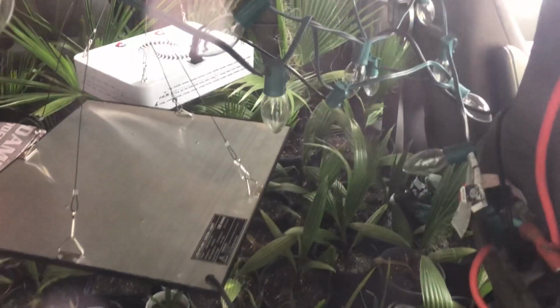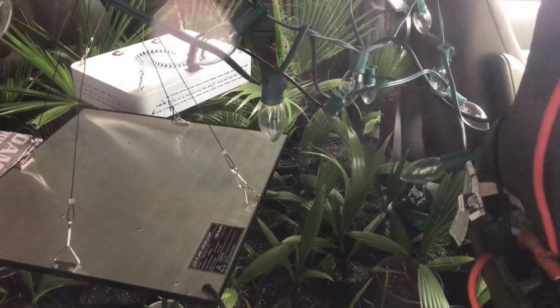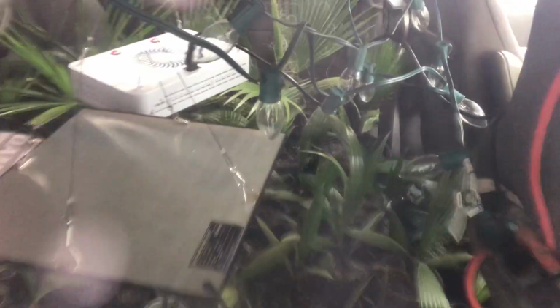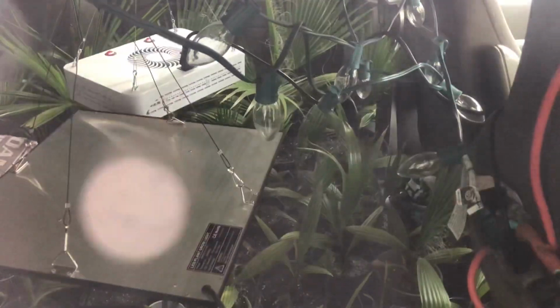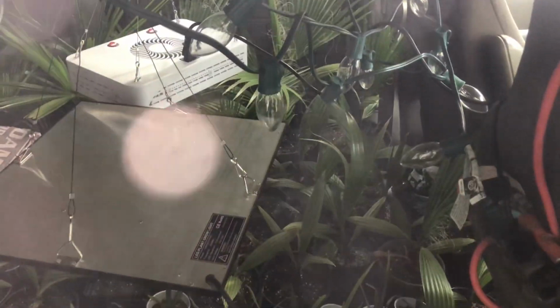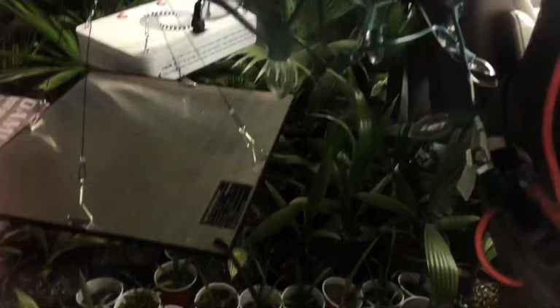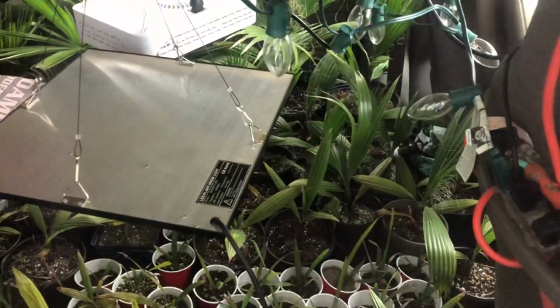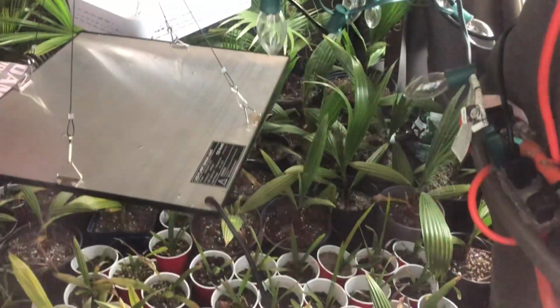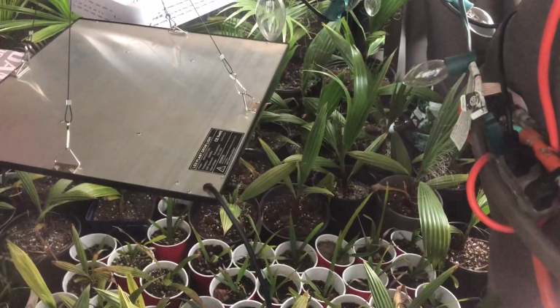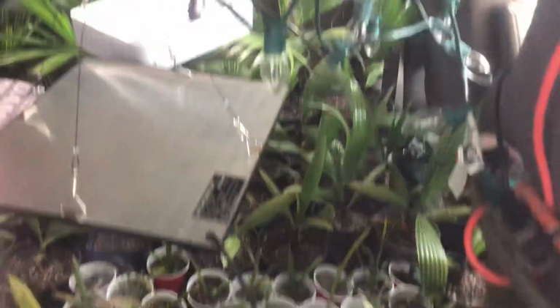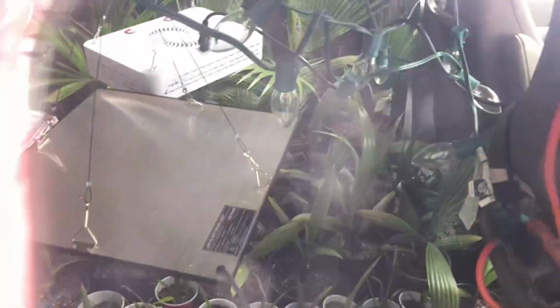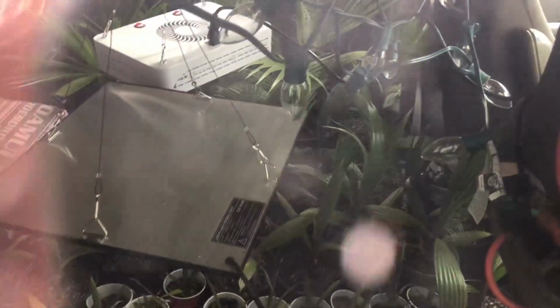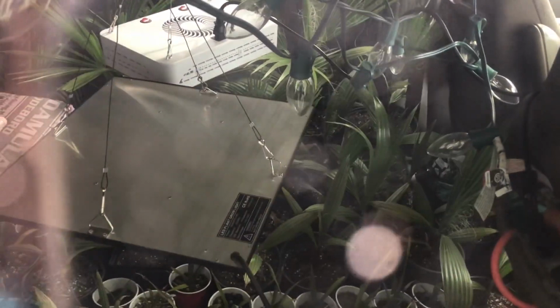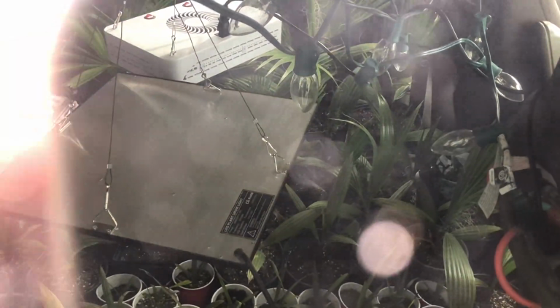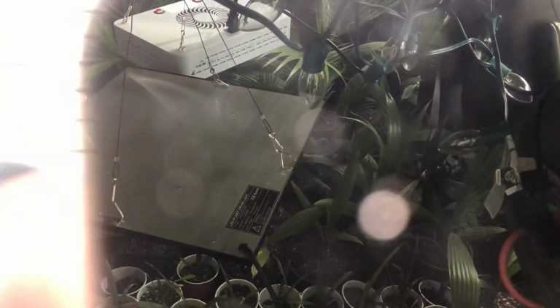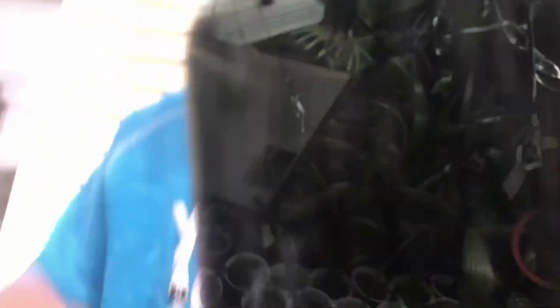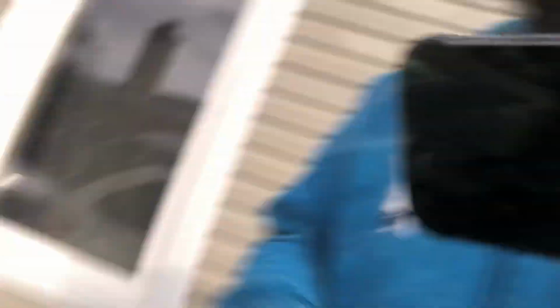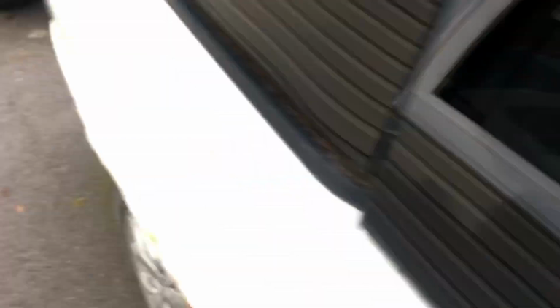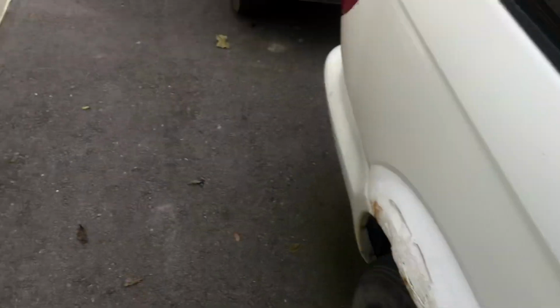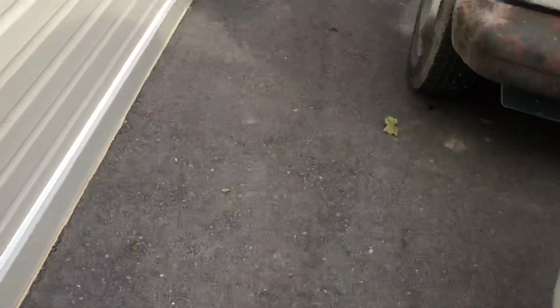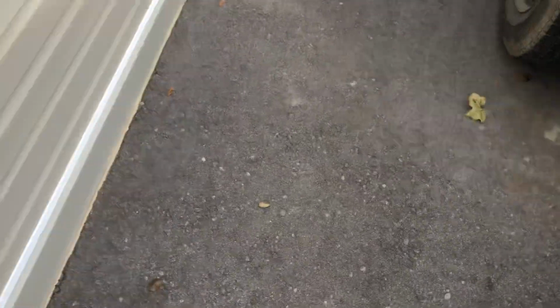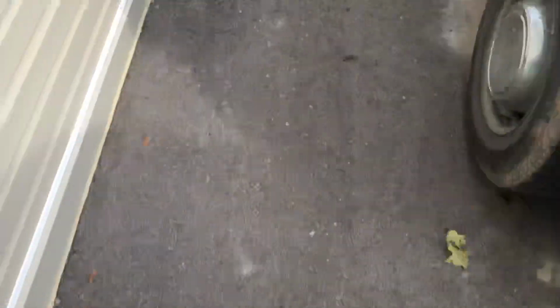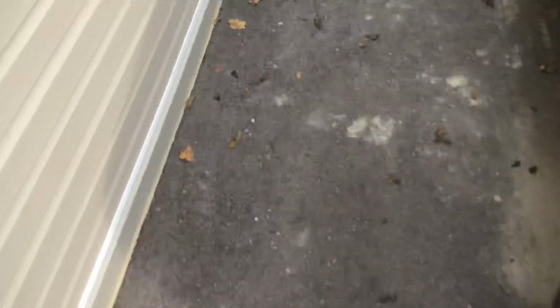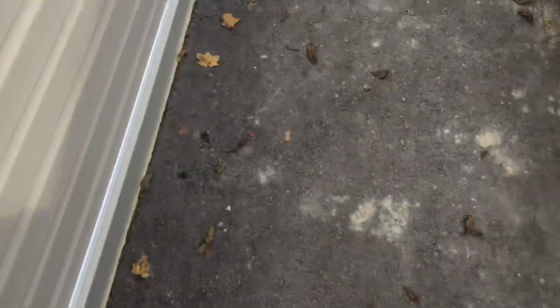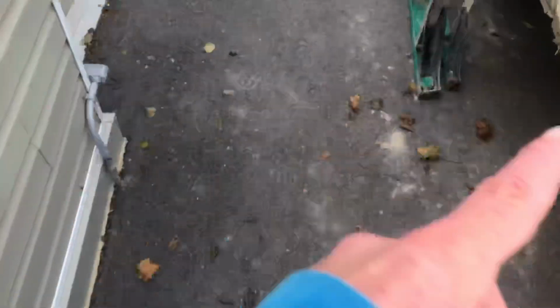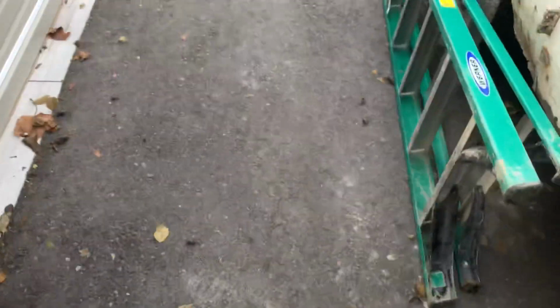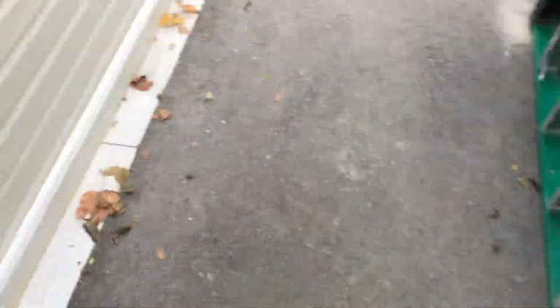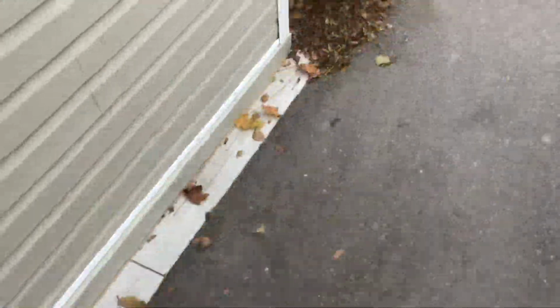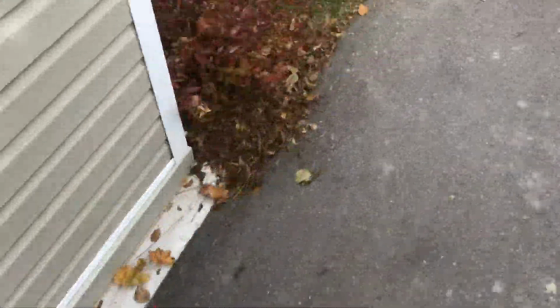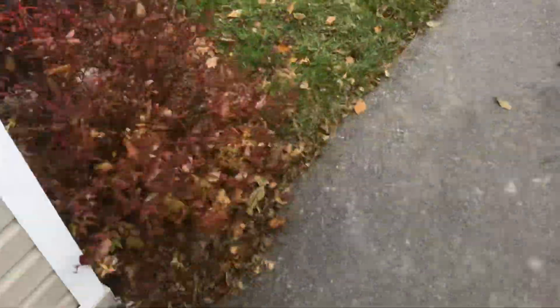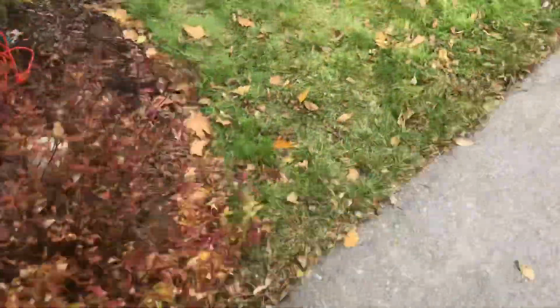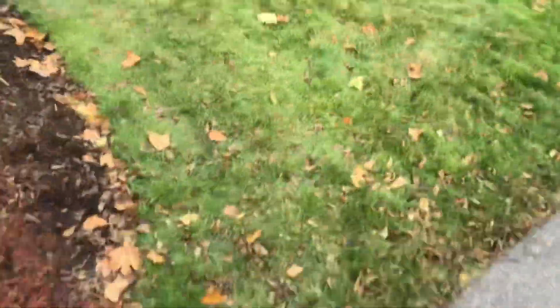I put them in the van when the temps get cold. I've got grow lights going in there — they produce heat and it keeps the van warm. On that minus six night, it was fine. I'll get the ladder out because I'm going to be putting the tops of the tarps on these things.